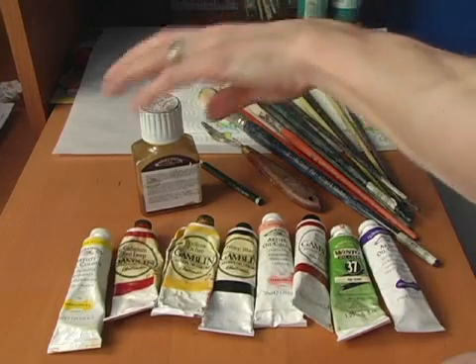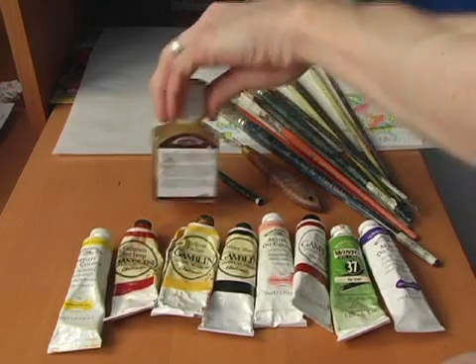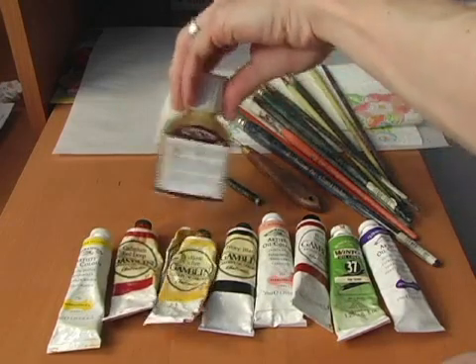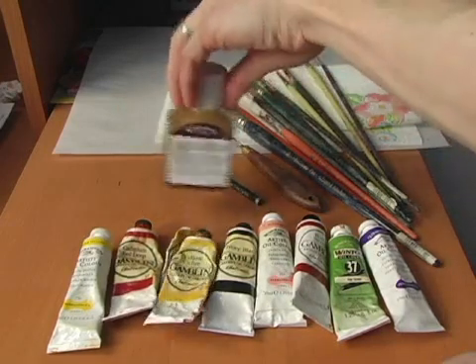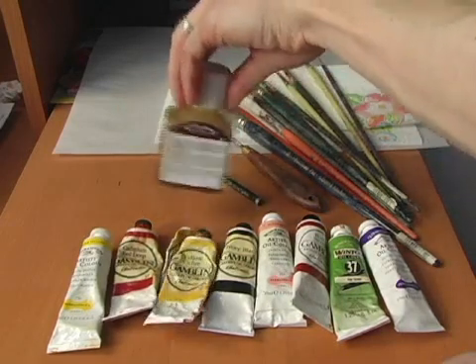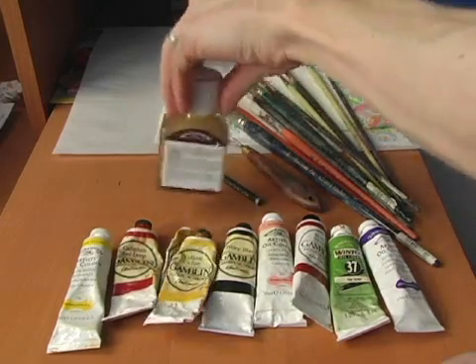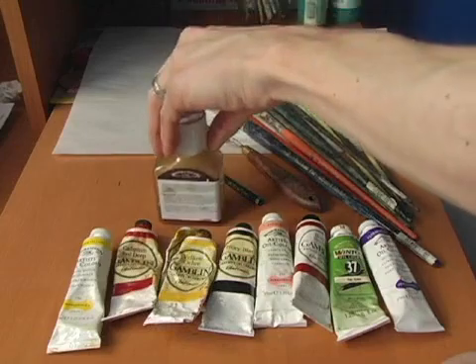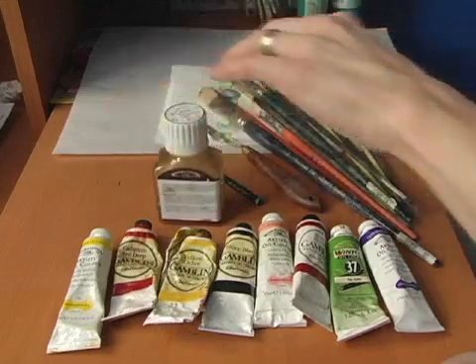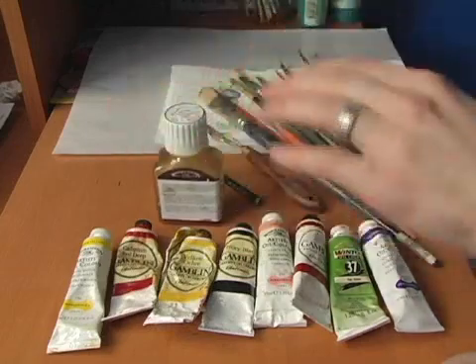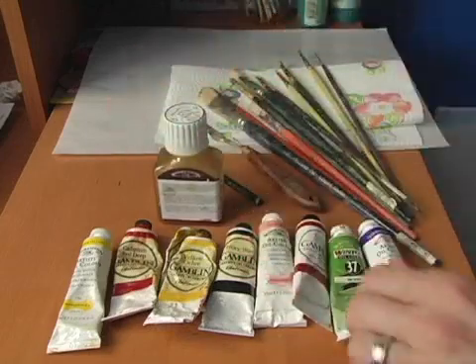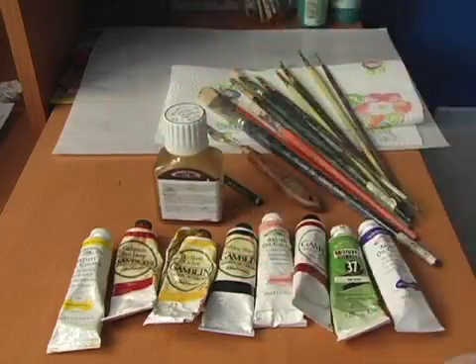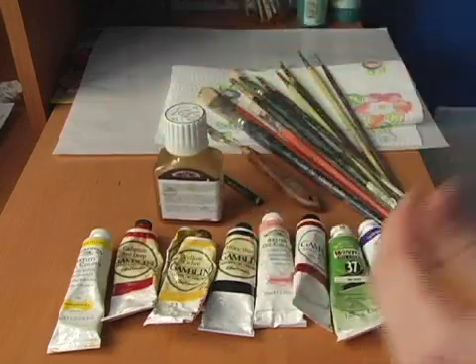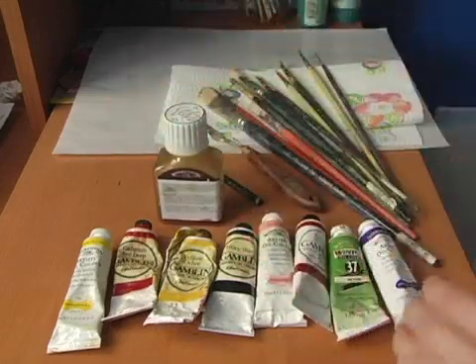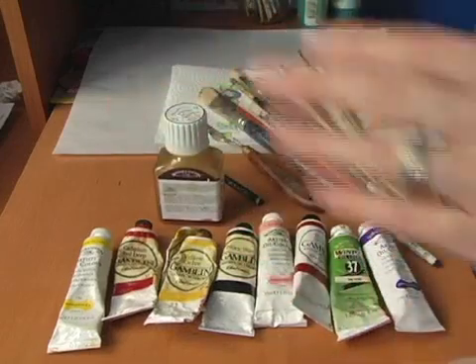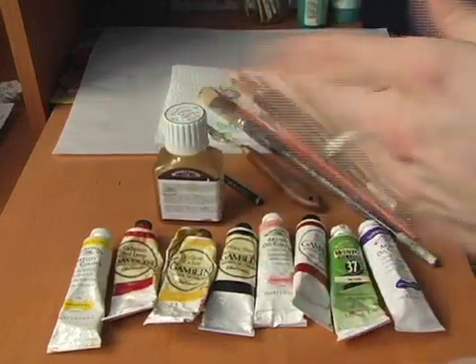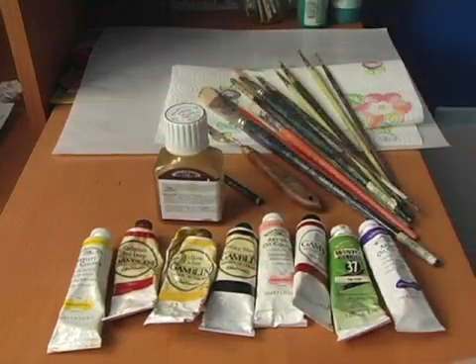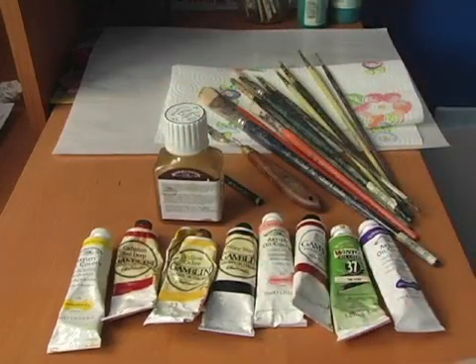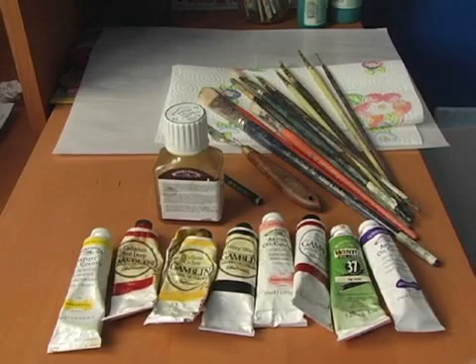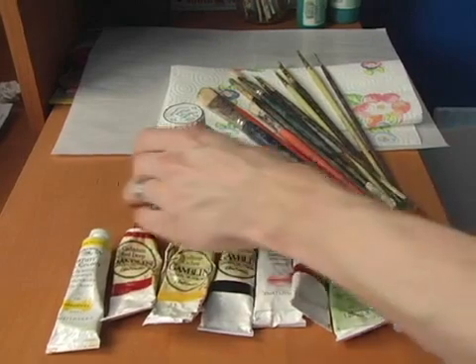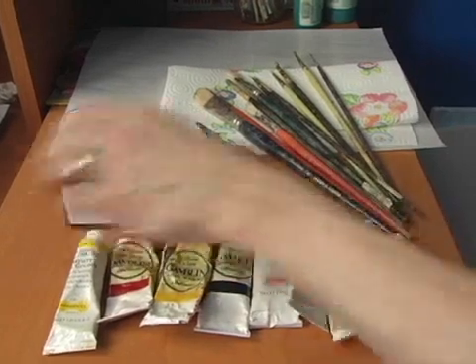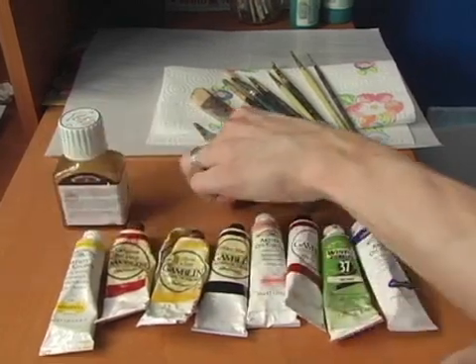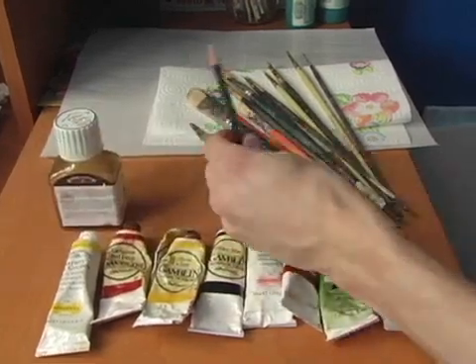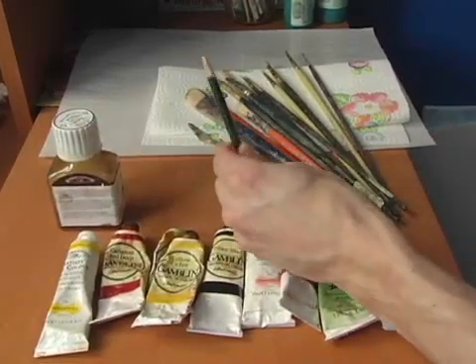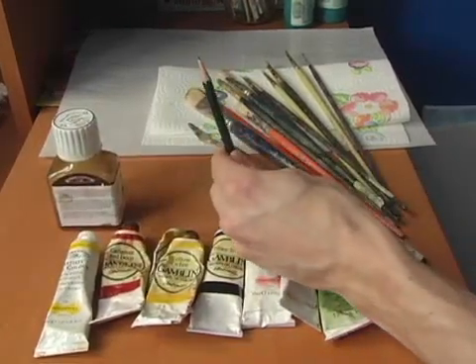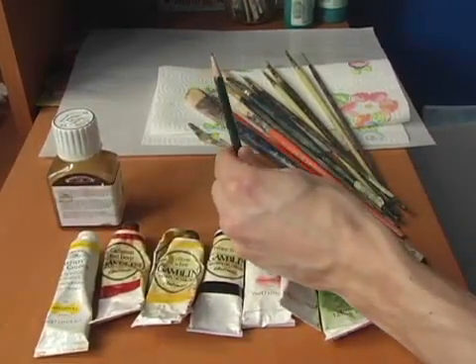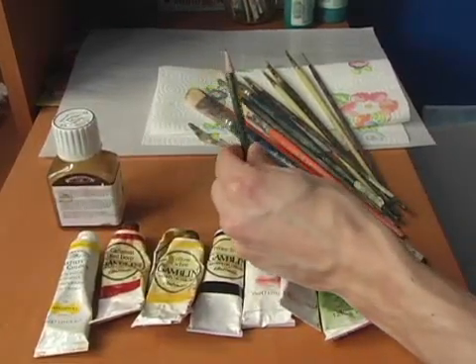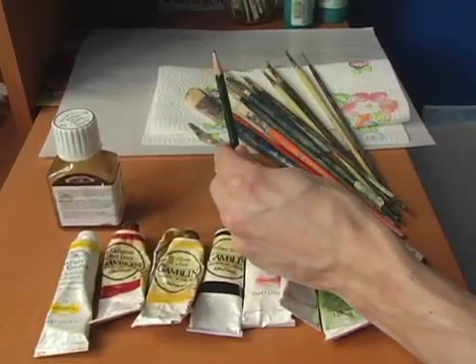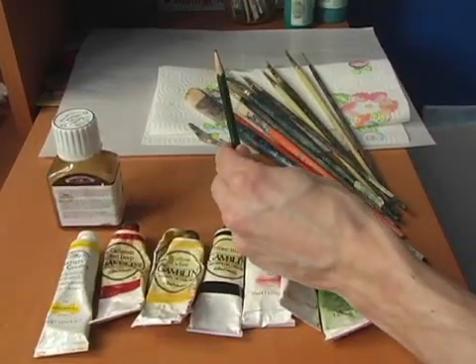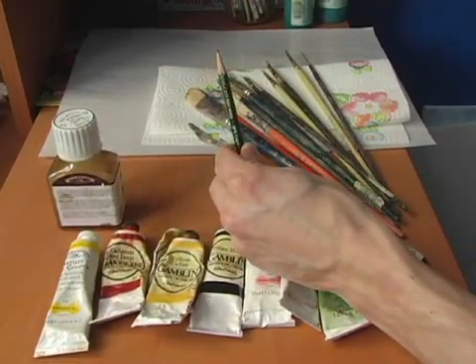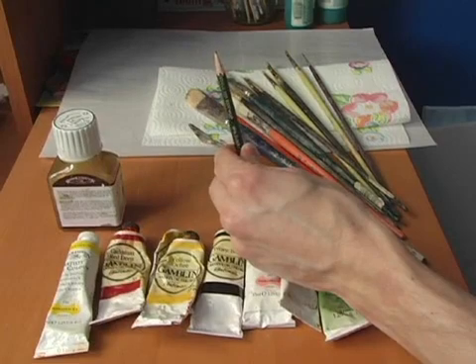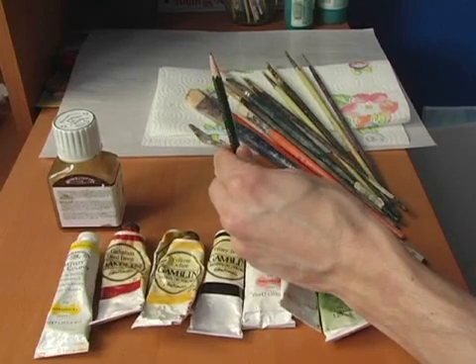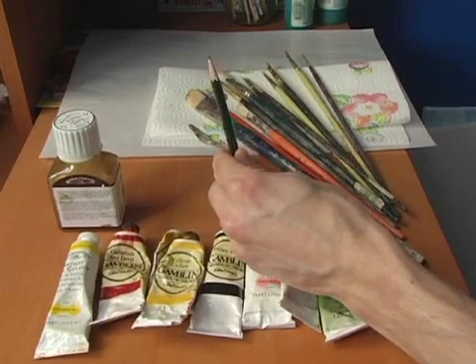Next, you're also going to want to have some medium to be able to thin the paints out, also get translucent layers, and move the paint around on the canvas. You want to have a nice soft pencil — we're going to use this for some preliminary sketching.